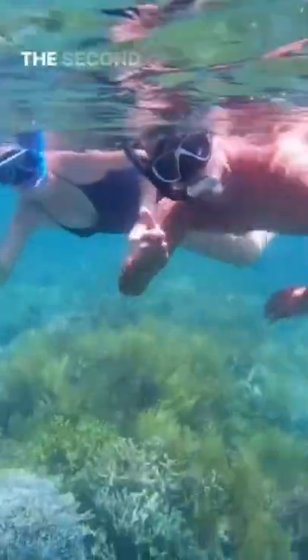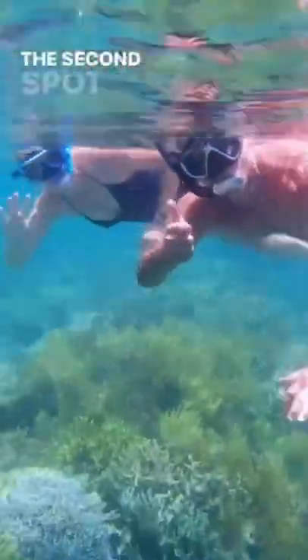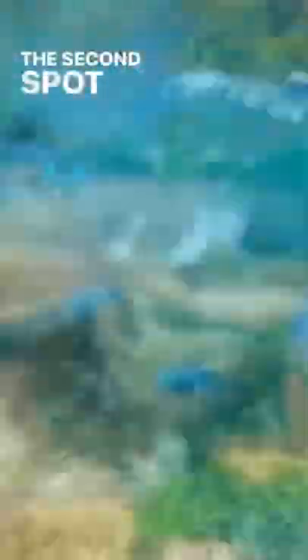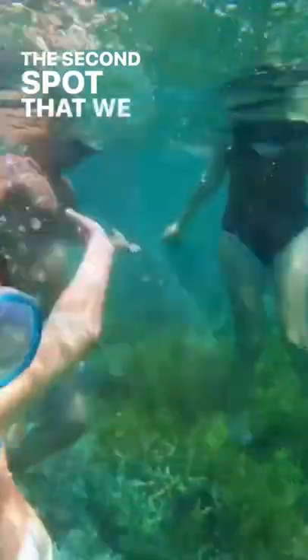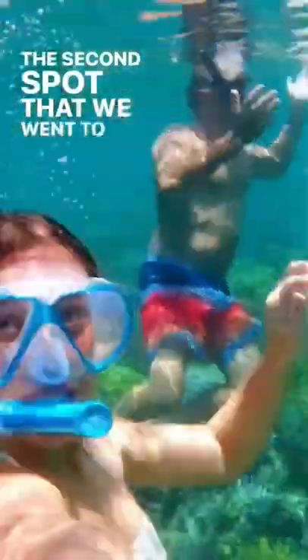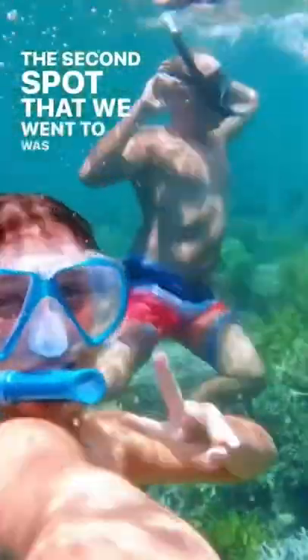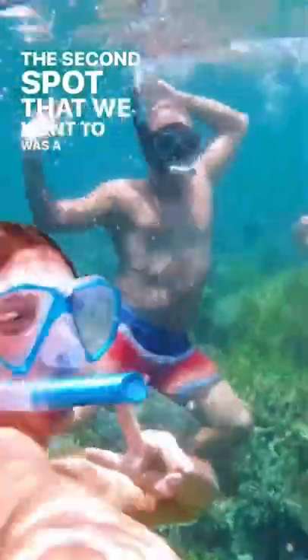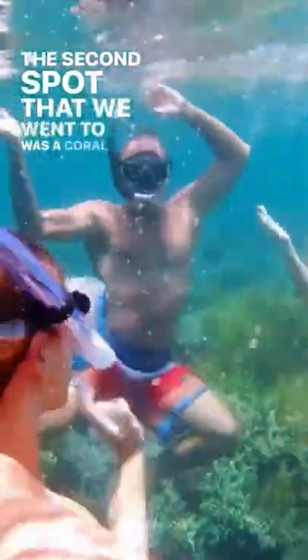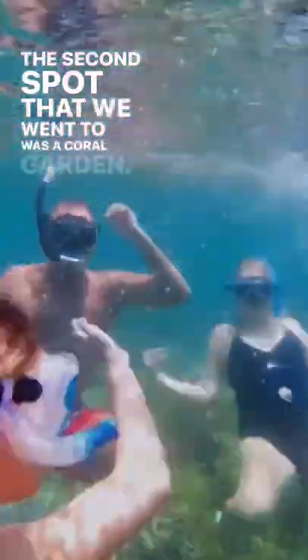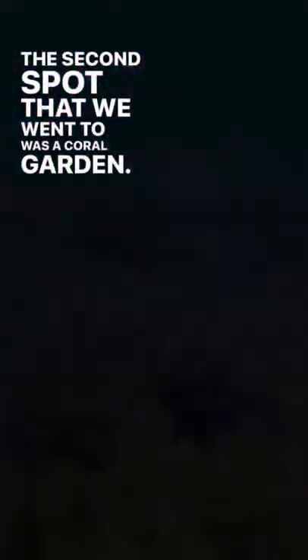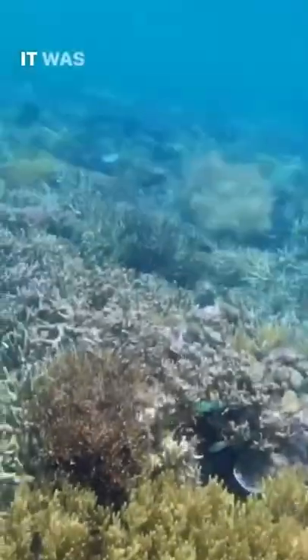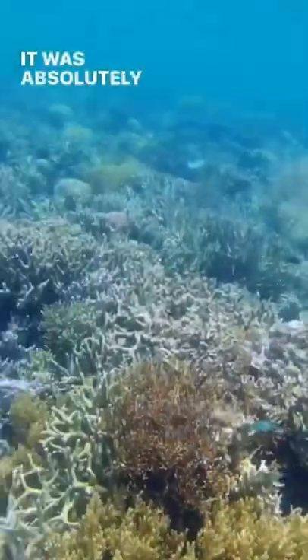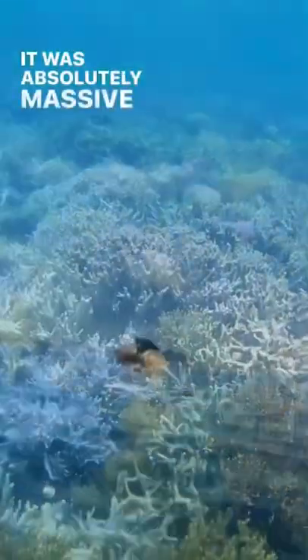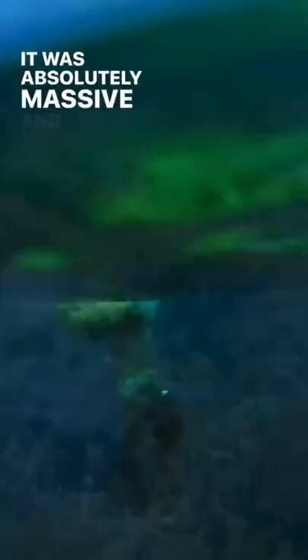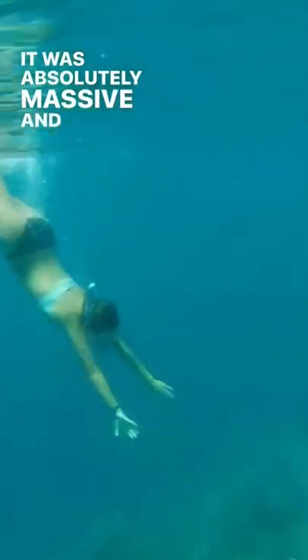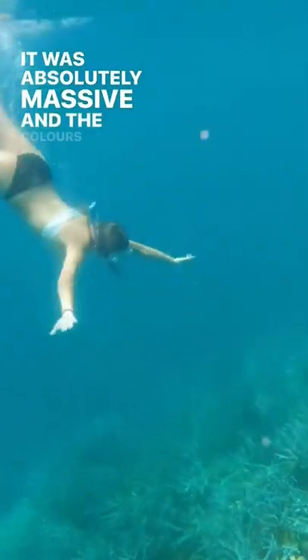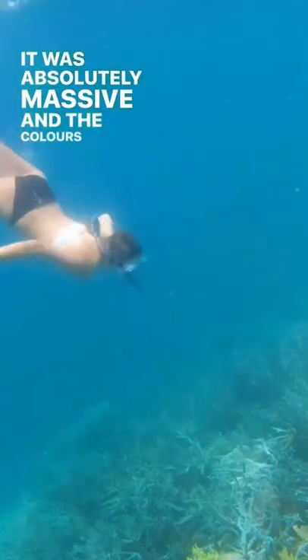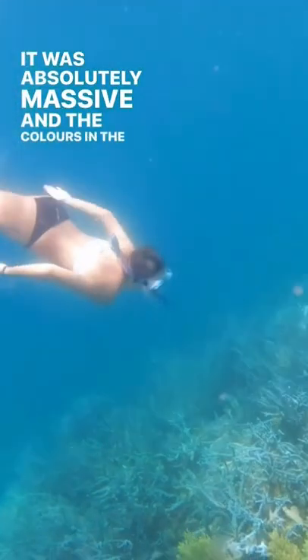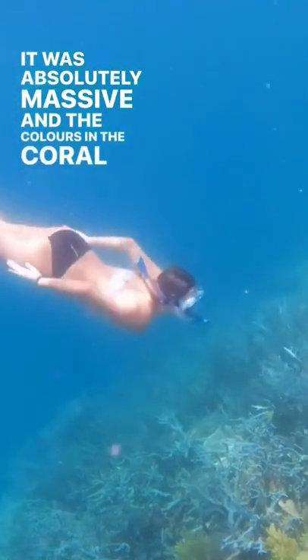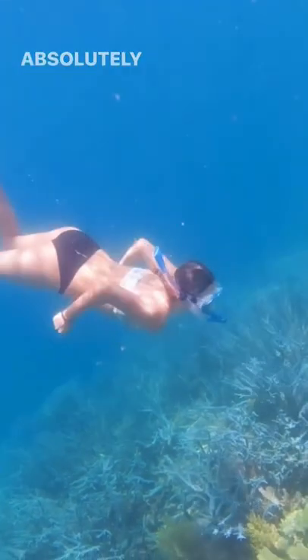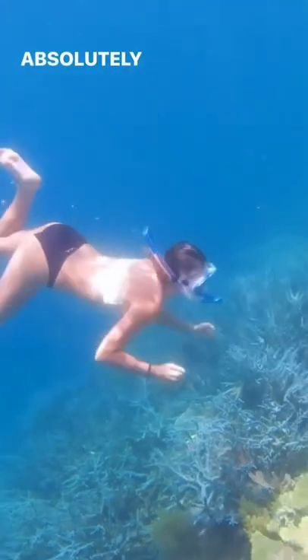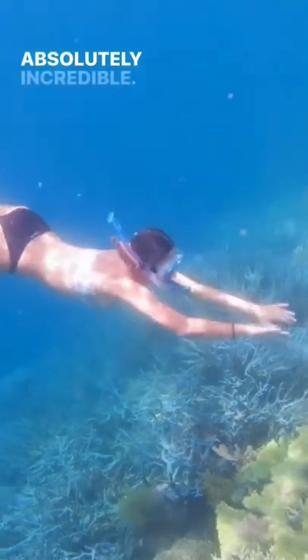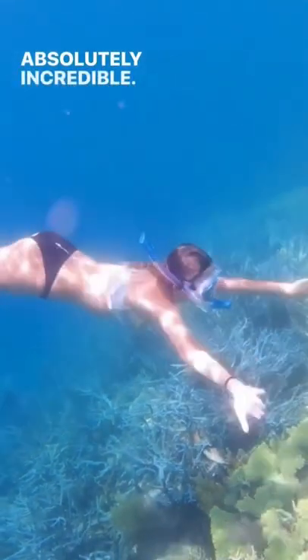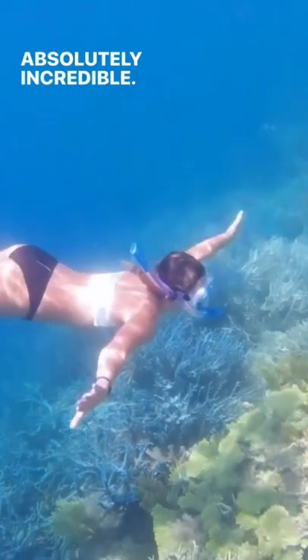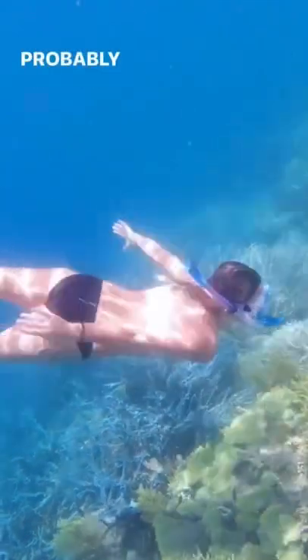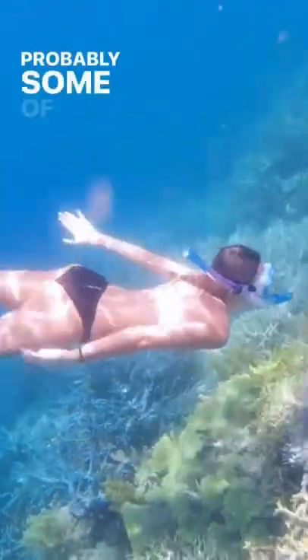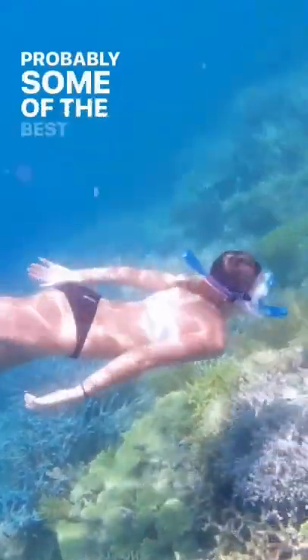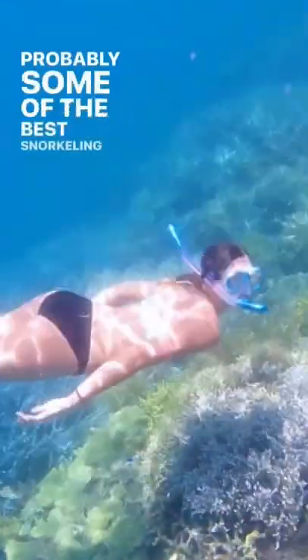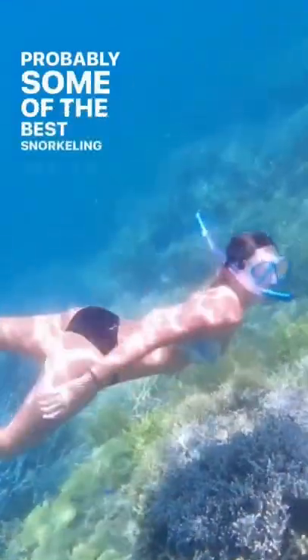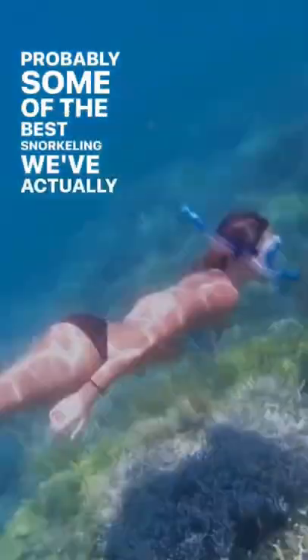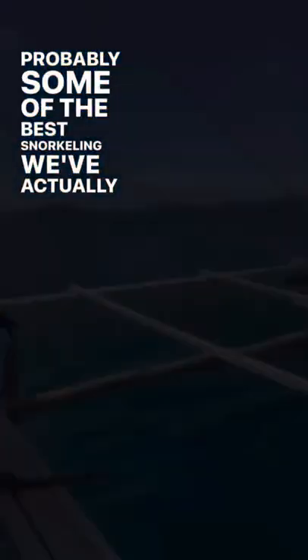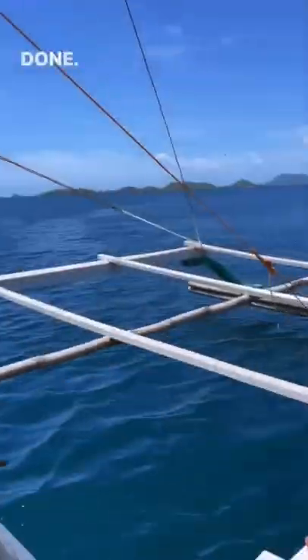The second spot that we went to was a coral garden. It was absolutely massive and the colors in the coral were absolutely incredible. Probably some of the best snorkeling we've actually ever done.